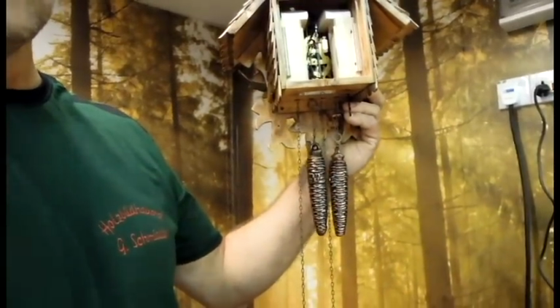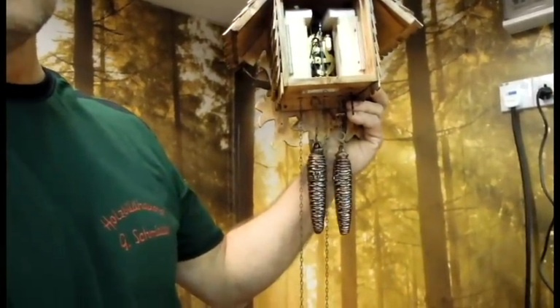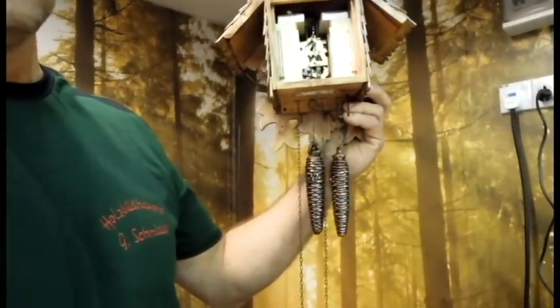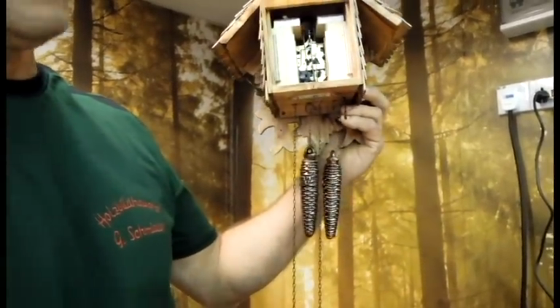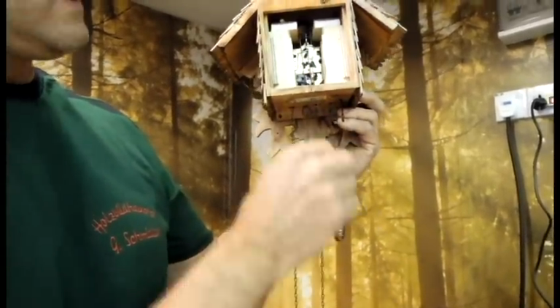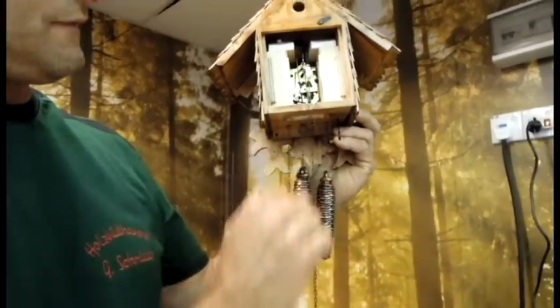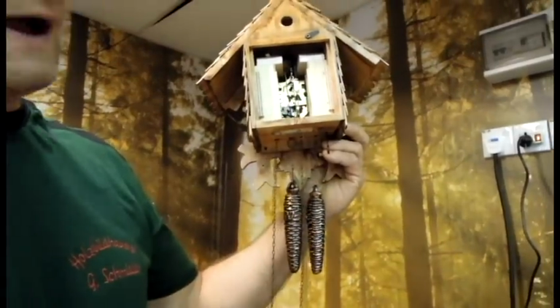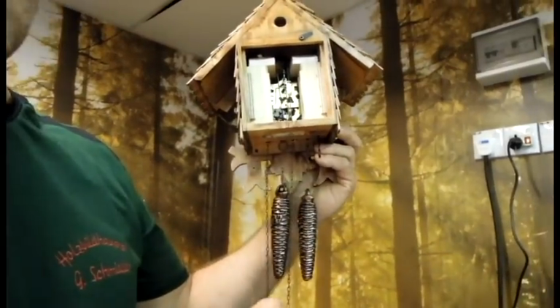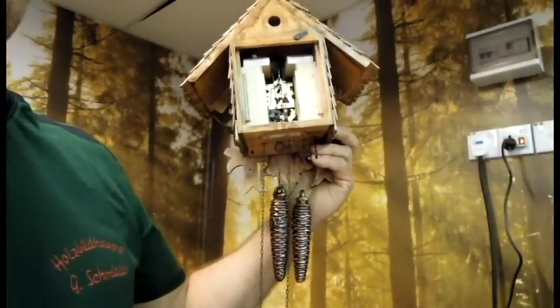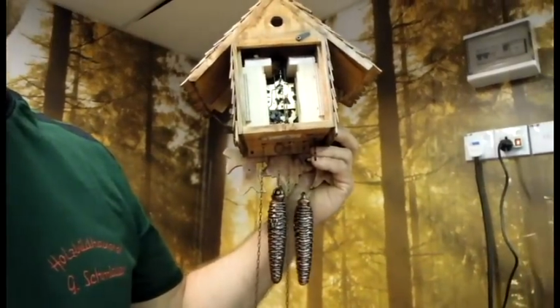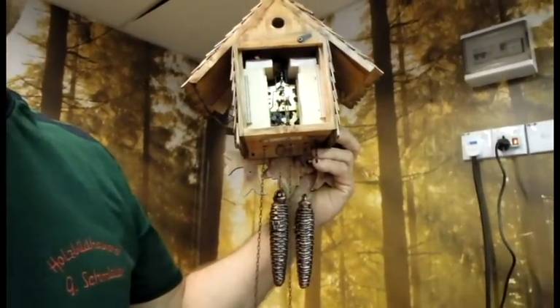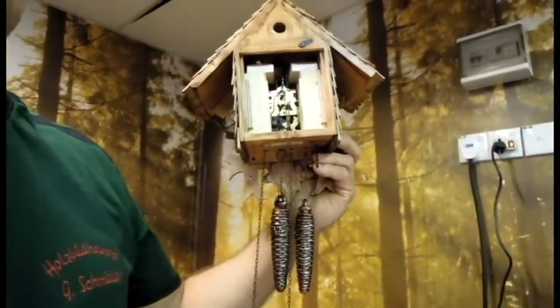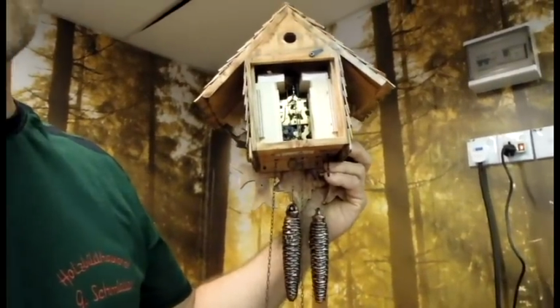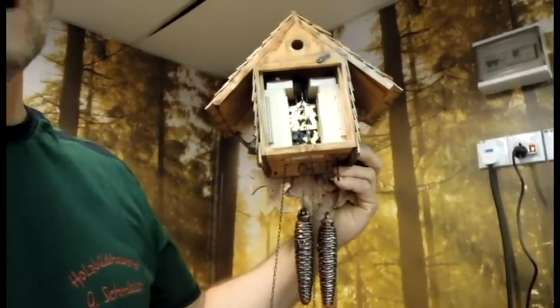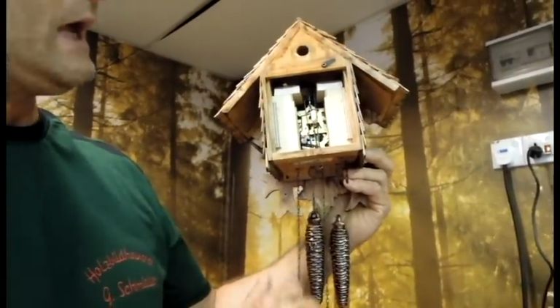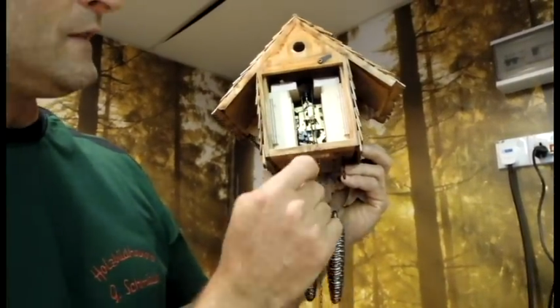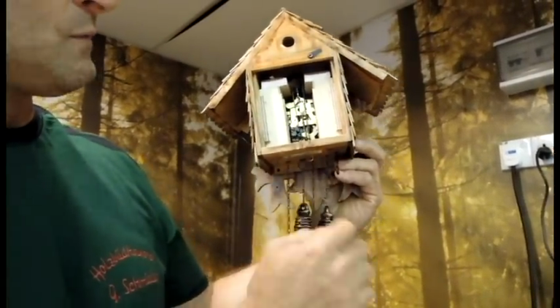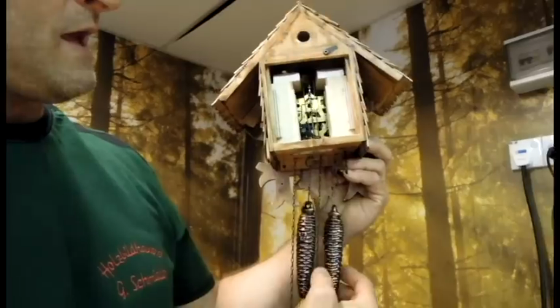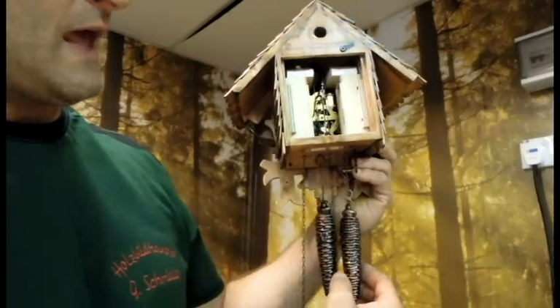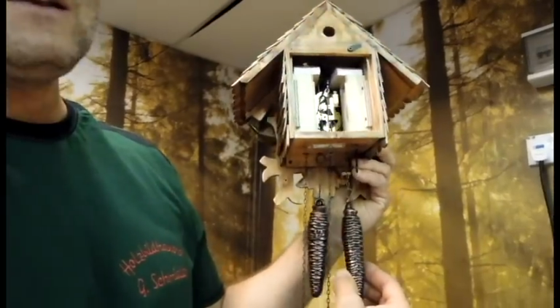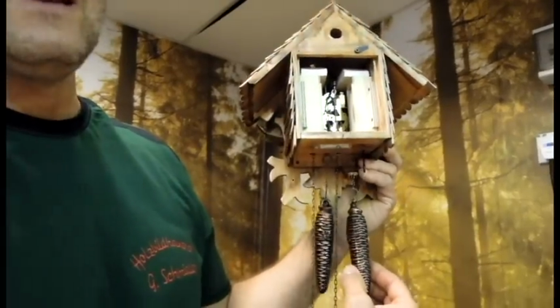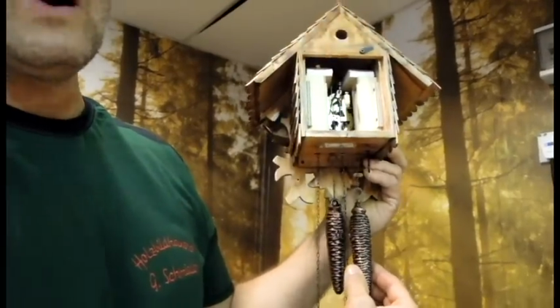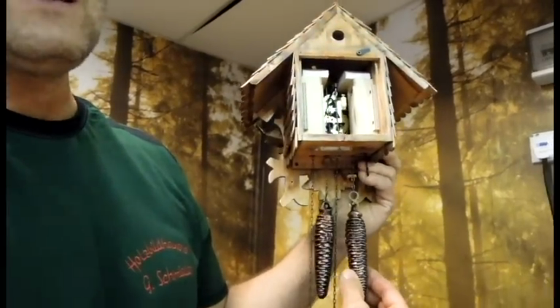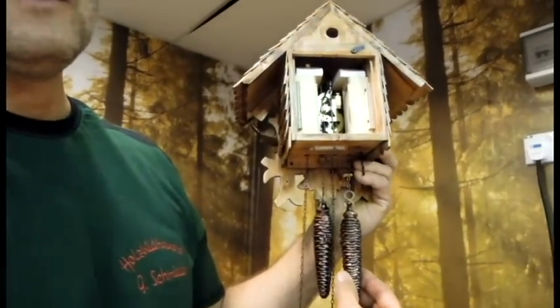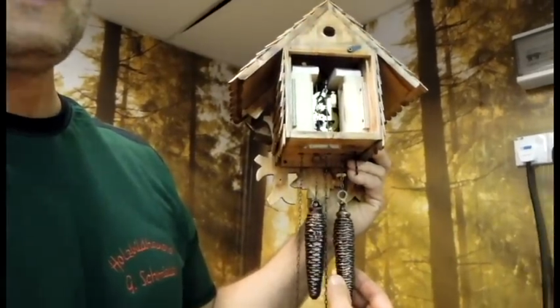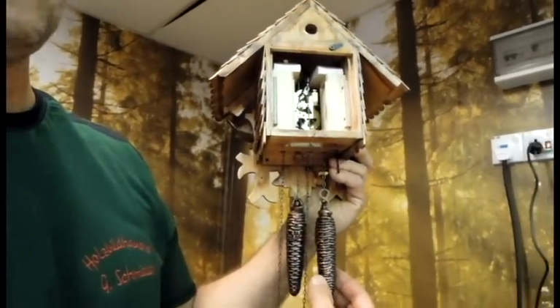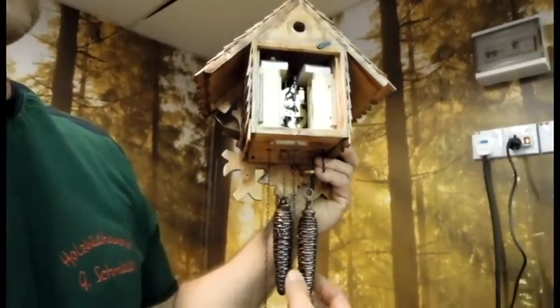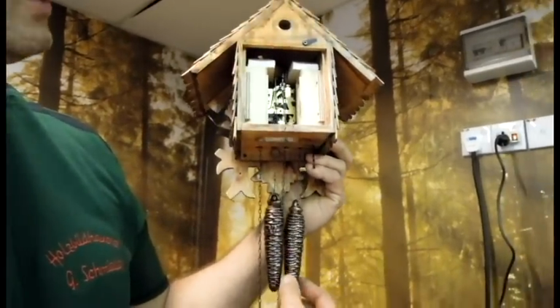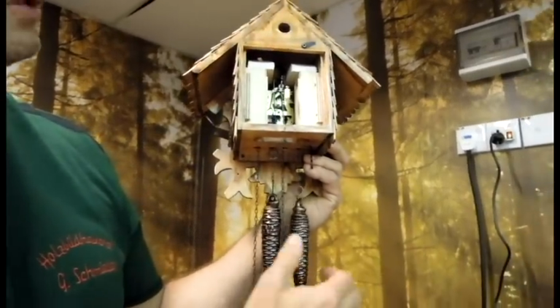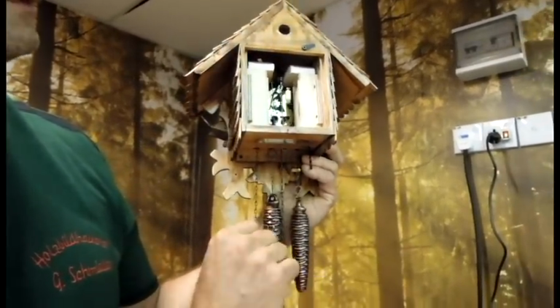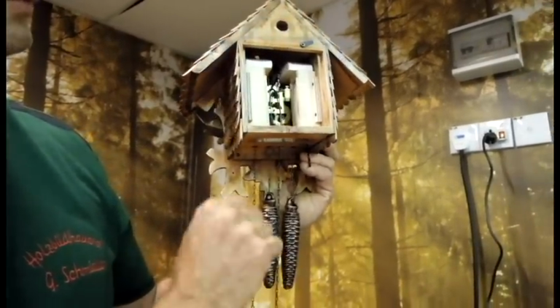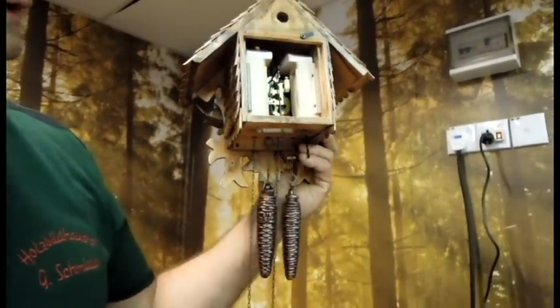And then you have to wind it up. How long? This one has a one-day movement, so you have to do it every day.